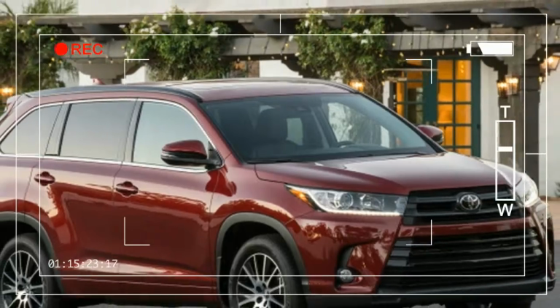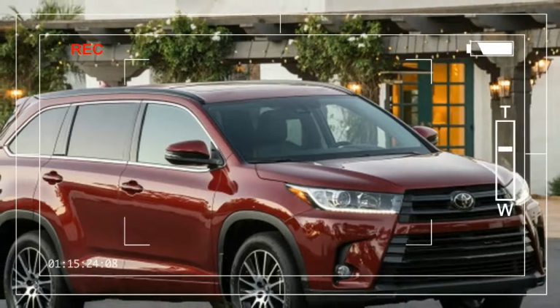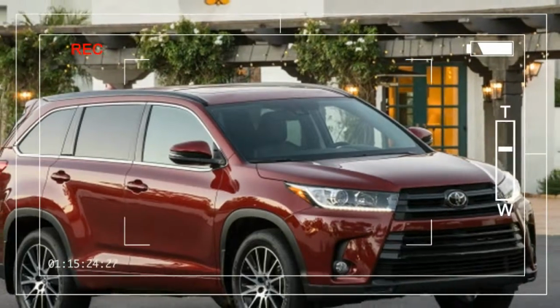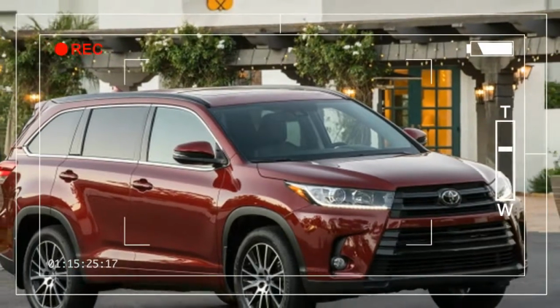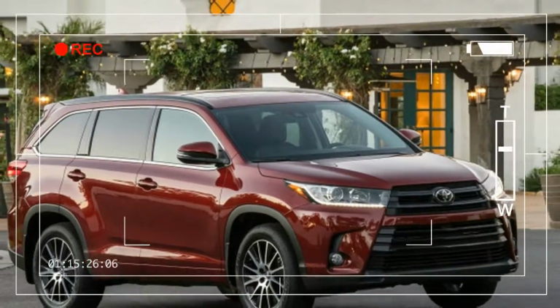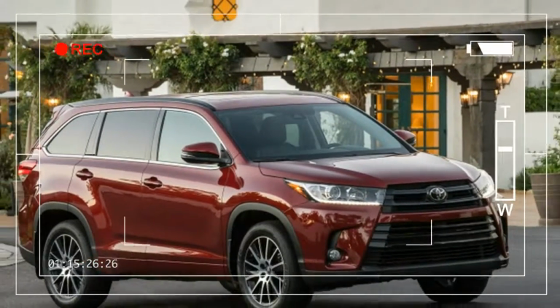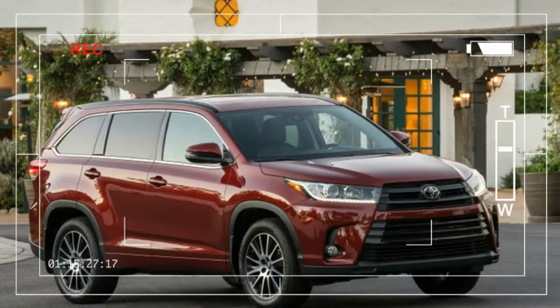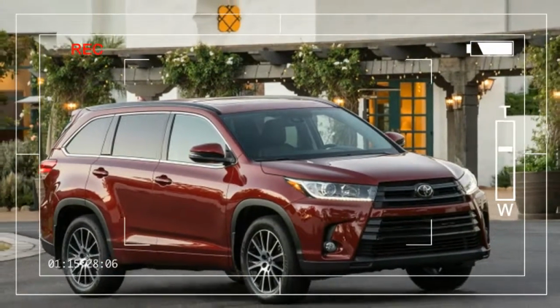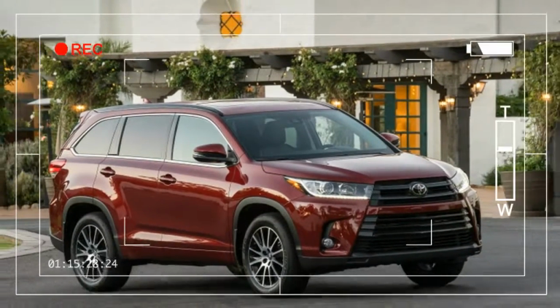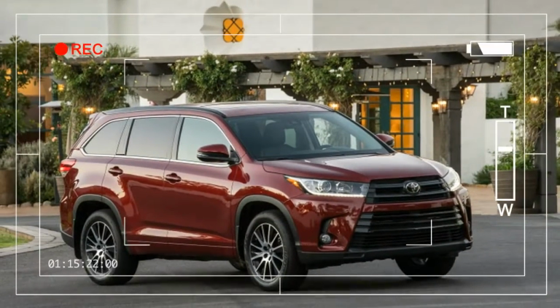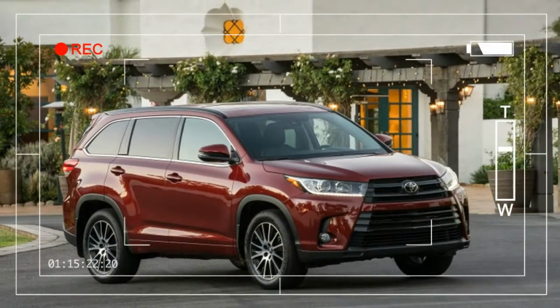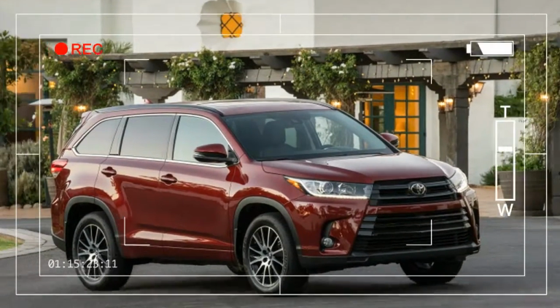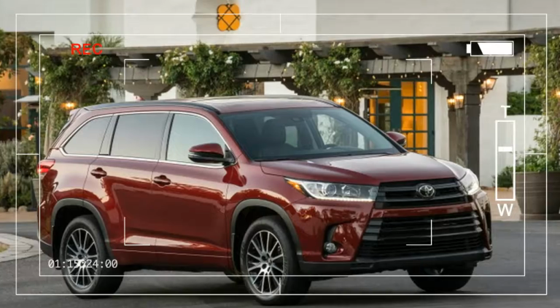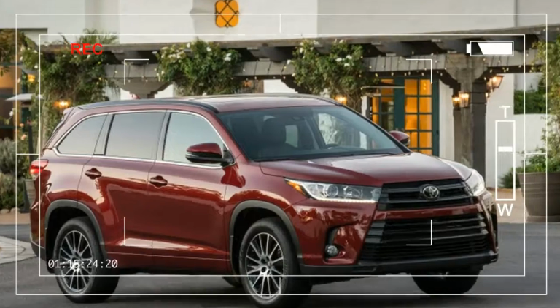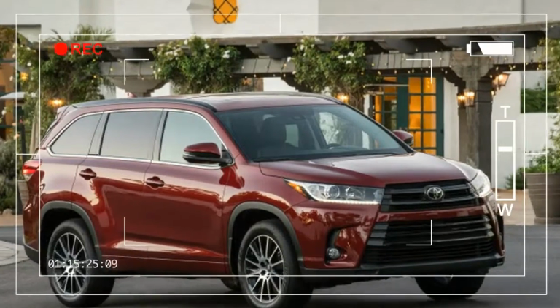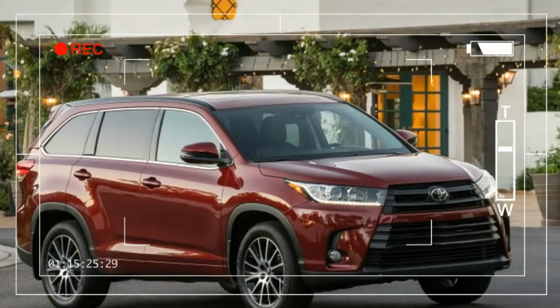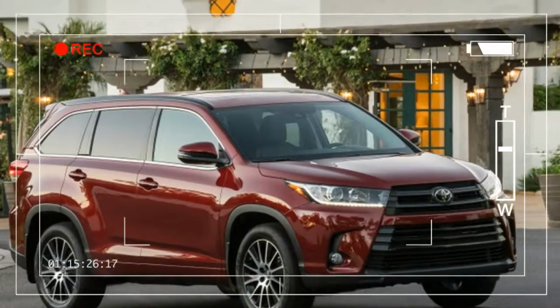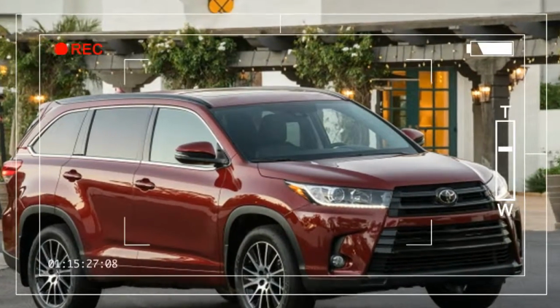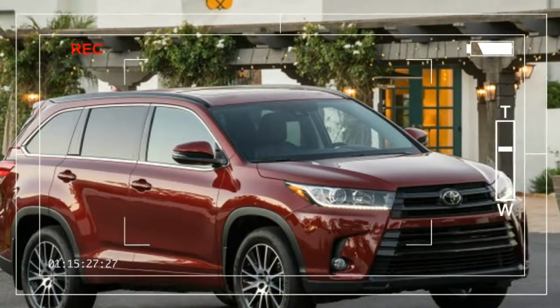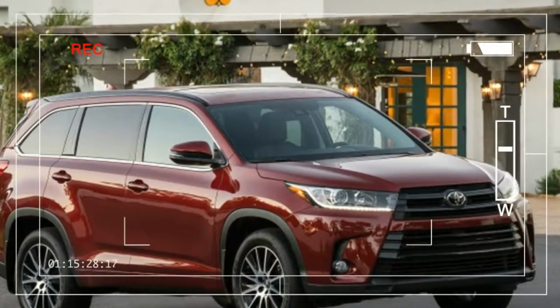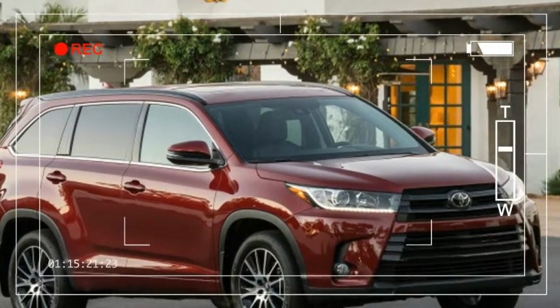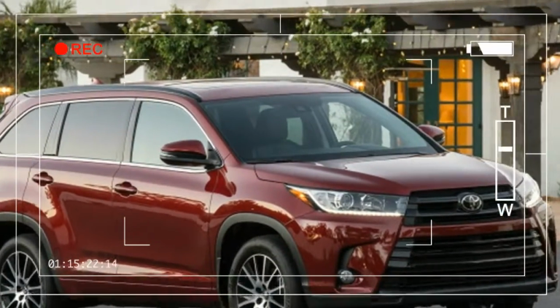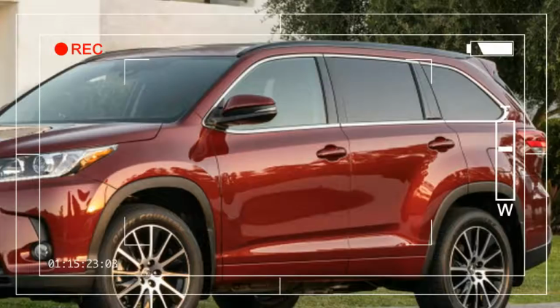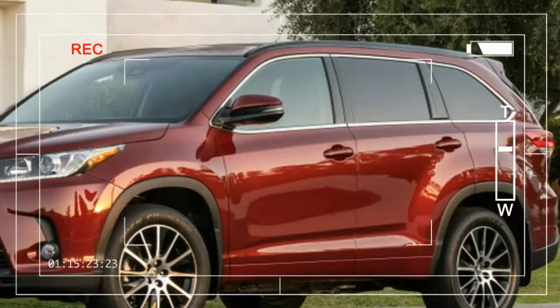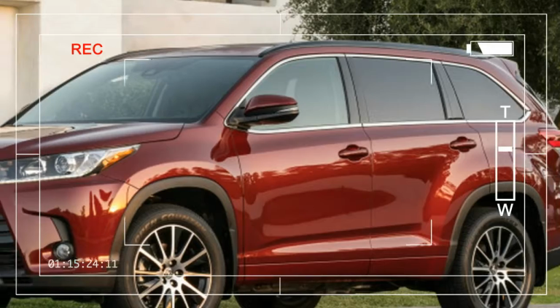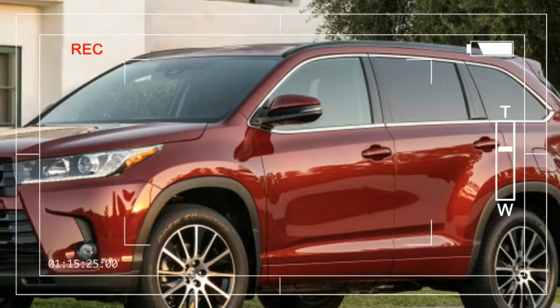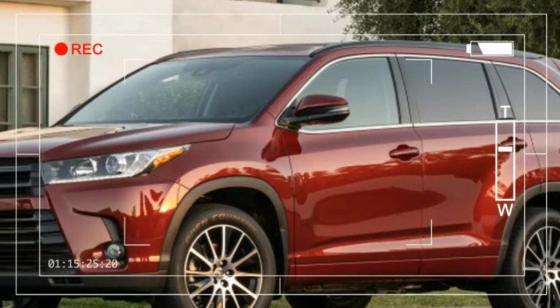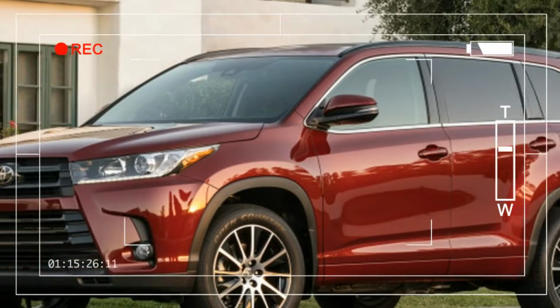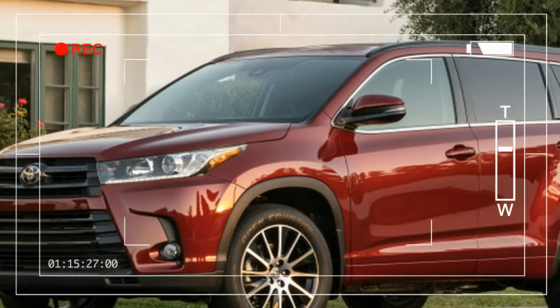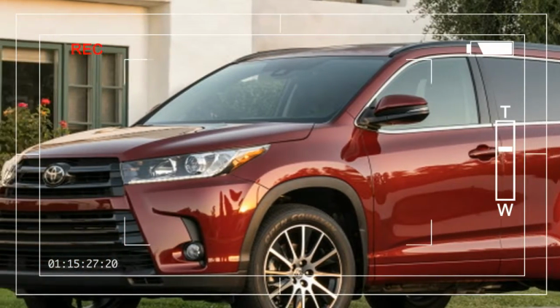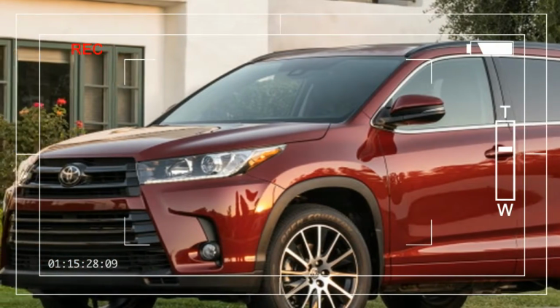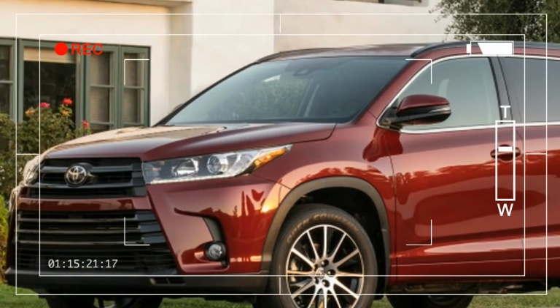That helps seek out a bit more fuel economy from the big V6, which is rated at 21 miles per gallon in the city, 27 on the highway, and 23 combined for front-drive versions. Drop 1 mpg across the board if you choose all-wheel drive.